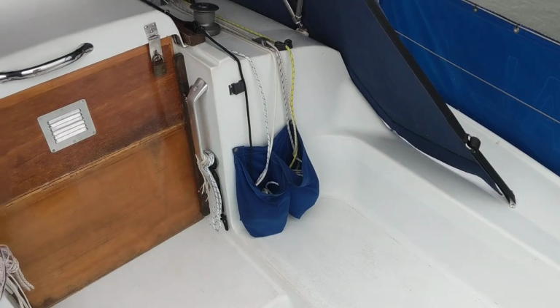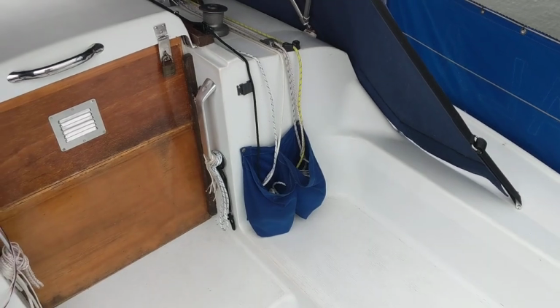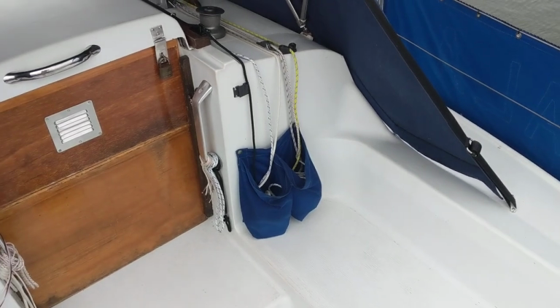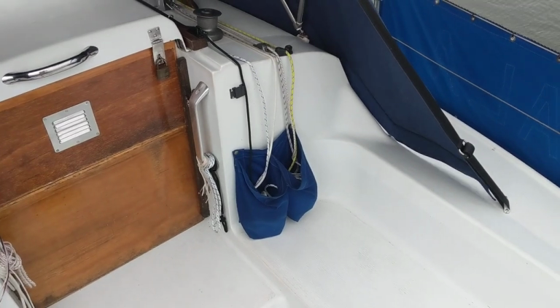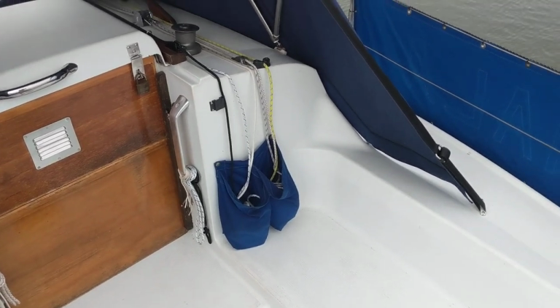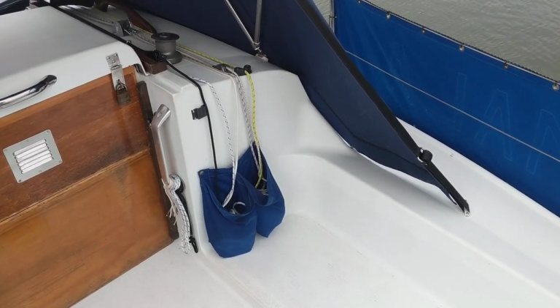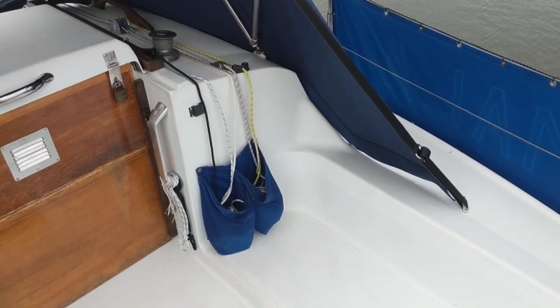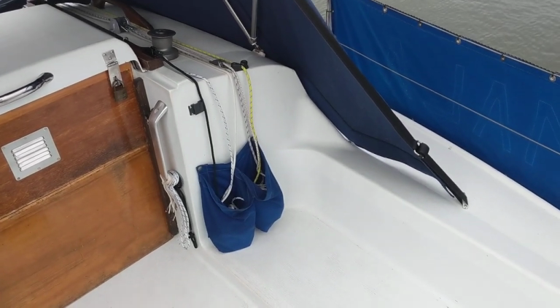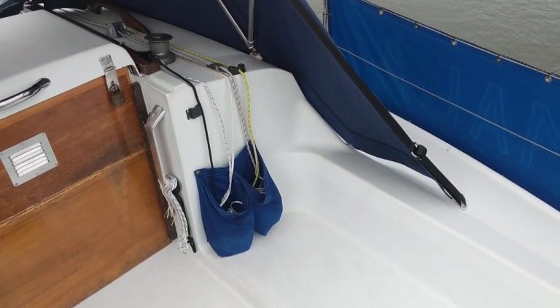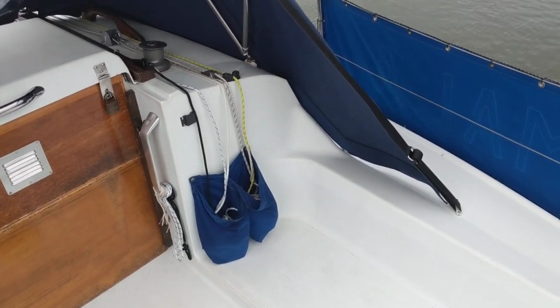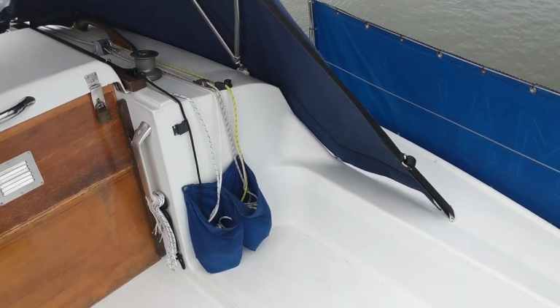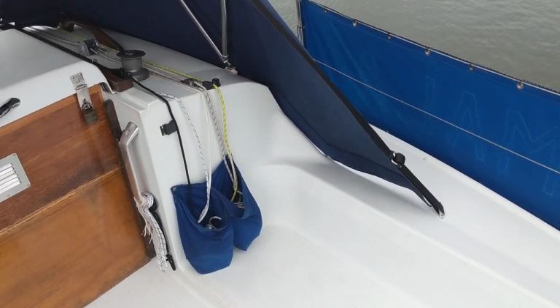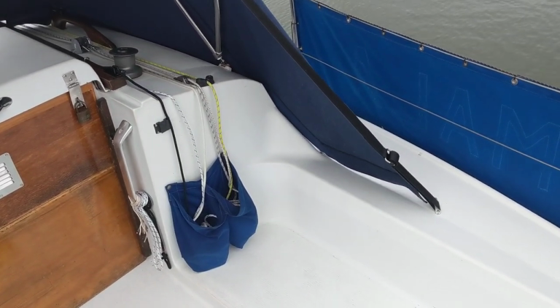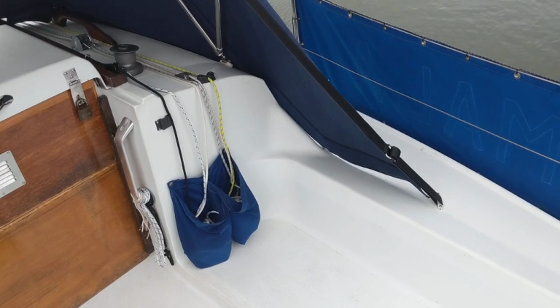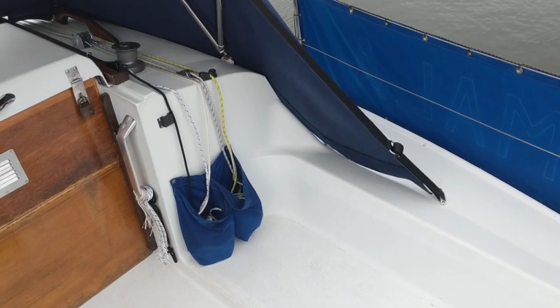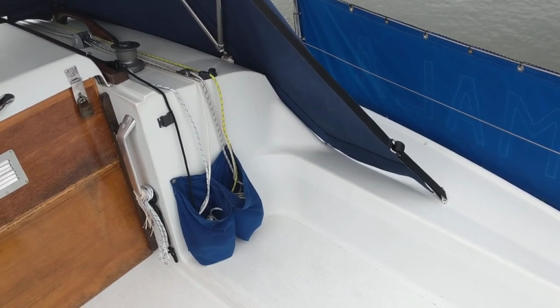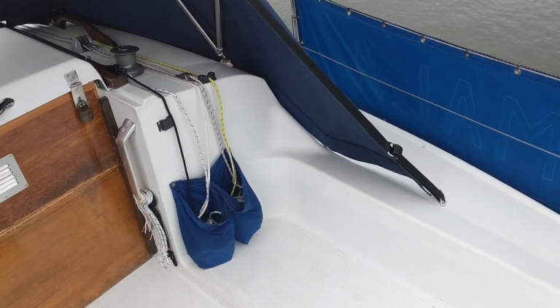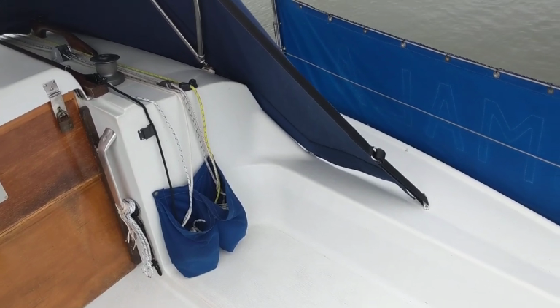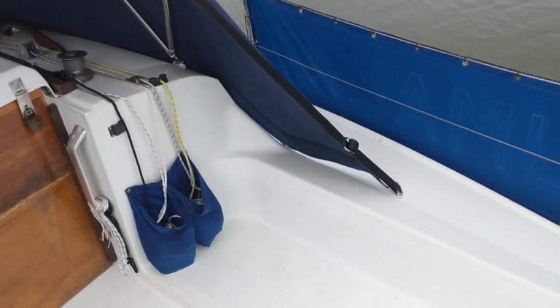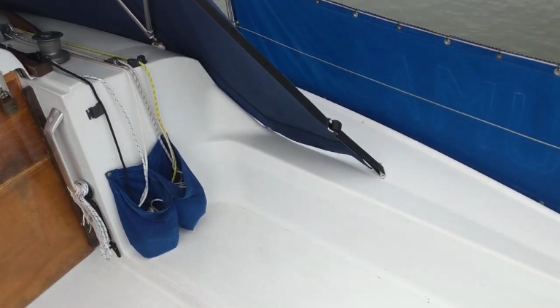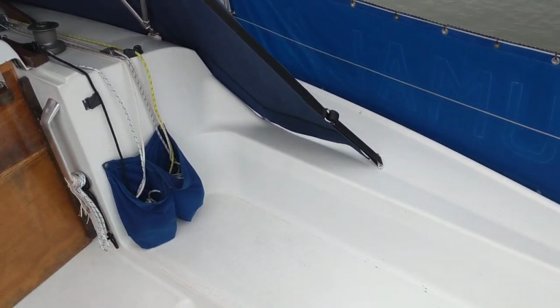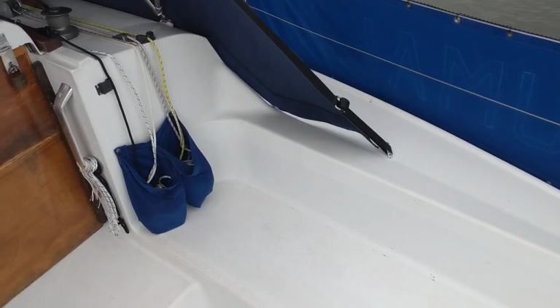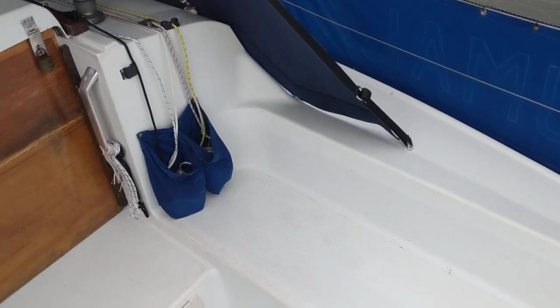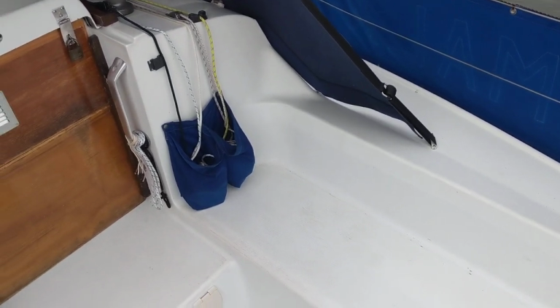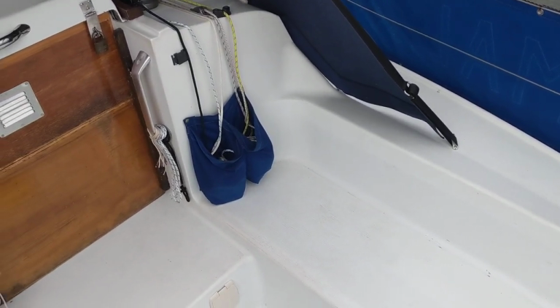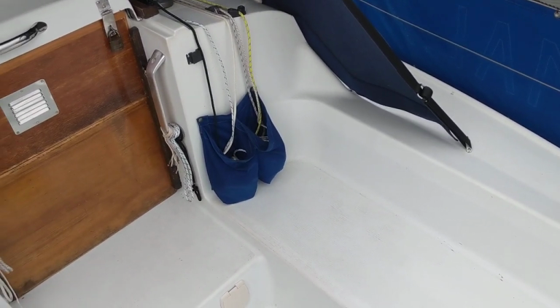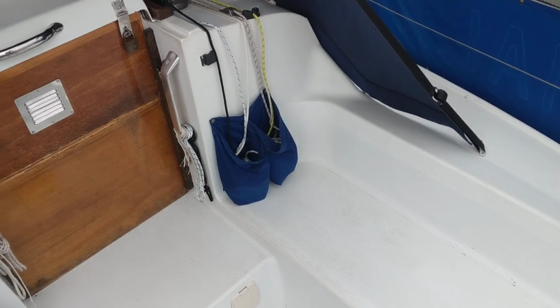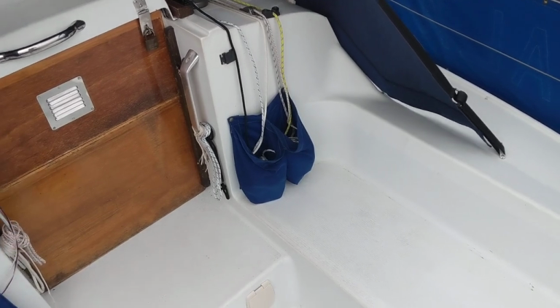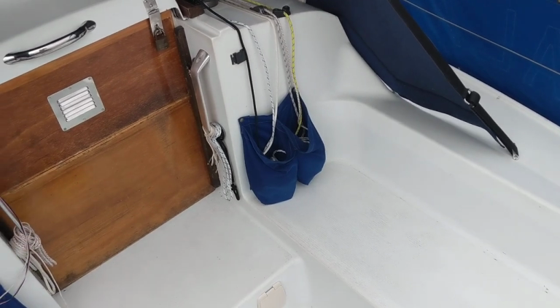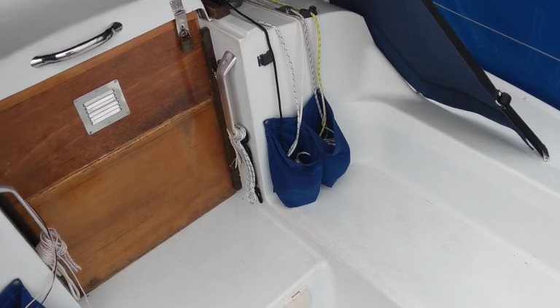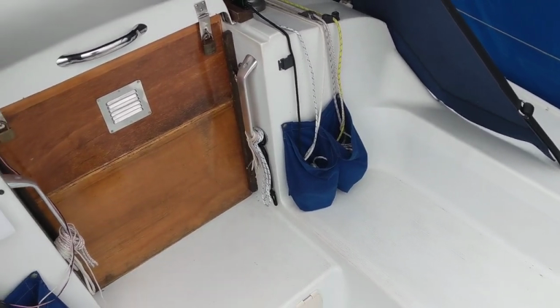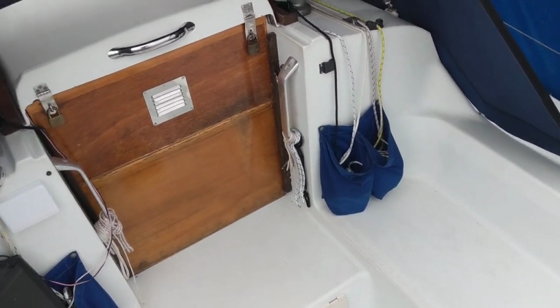Hi, this is Chris from Boatshield Essex on board the Hunter Horizon 23, just with an exterior video. Unfortunately it is a blustery day today, but it's more important that you can see the video, perhaps here.